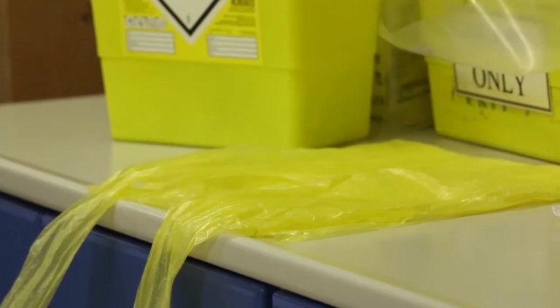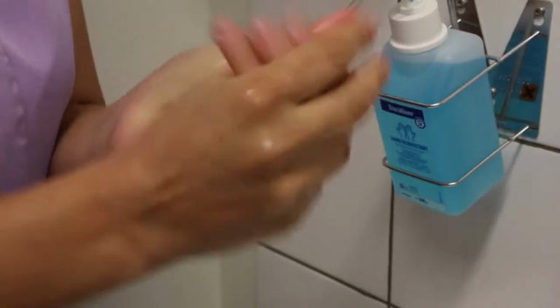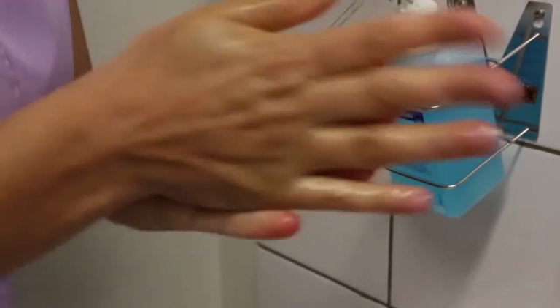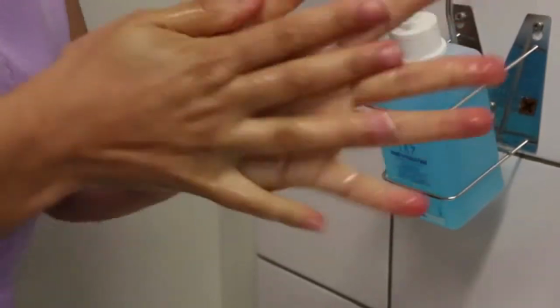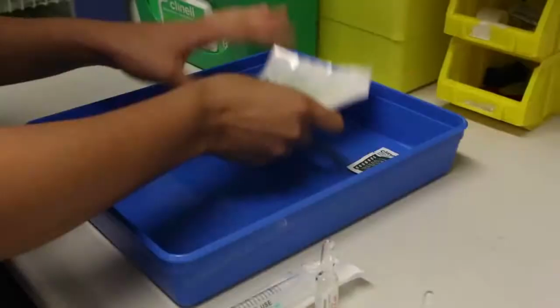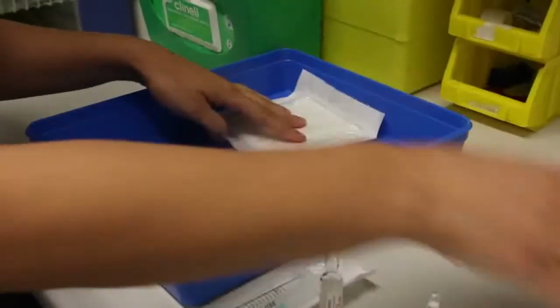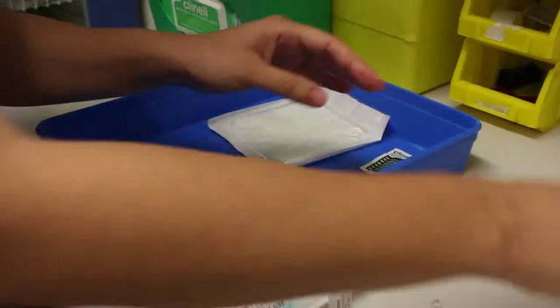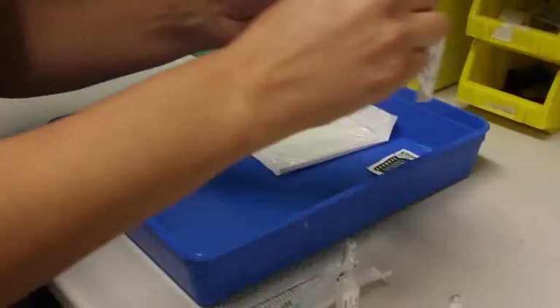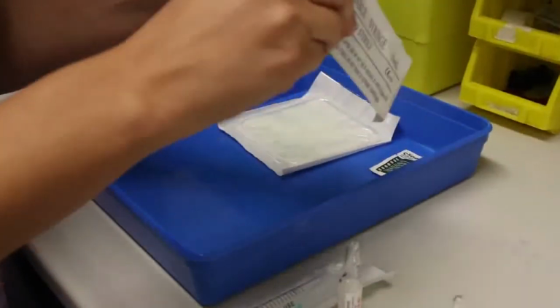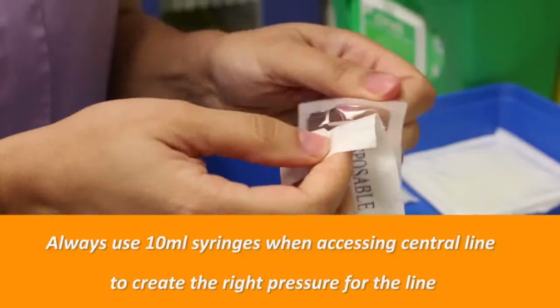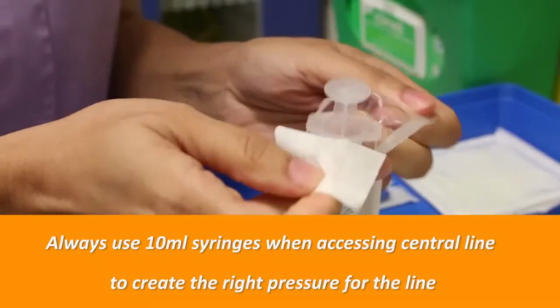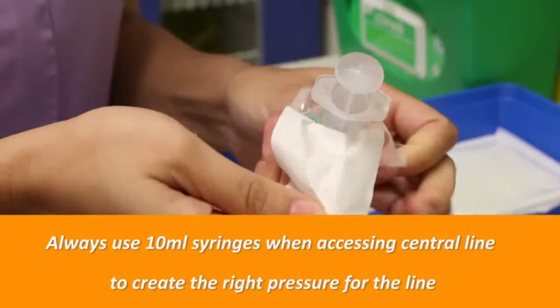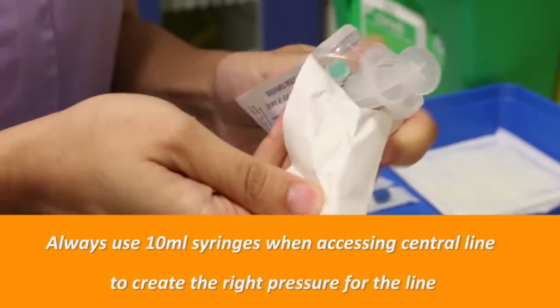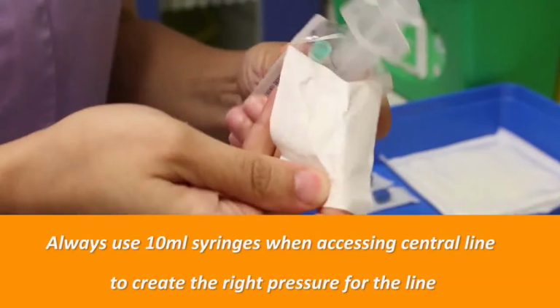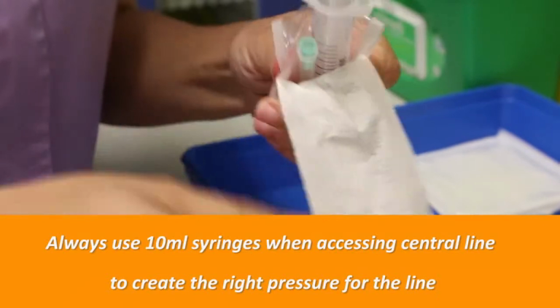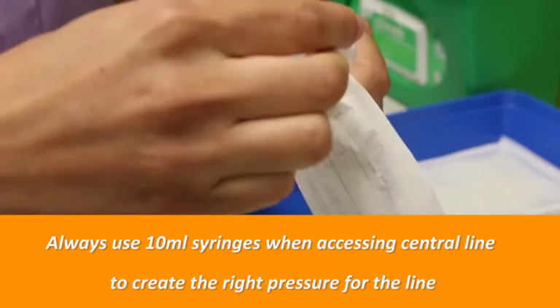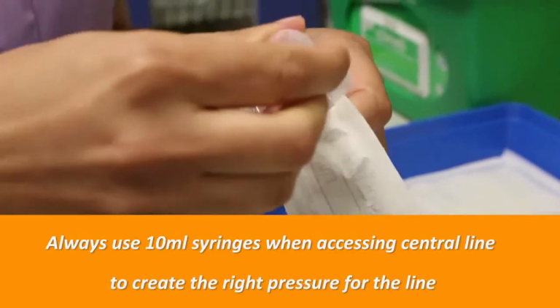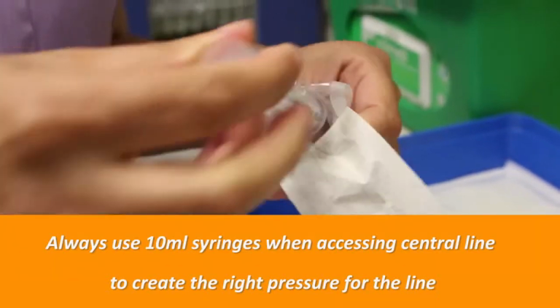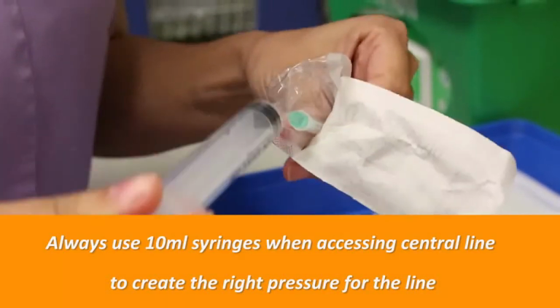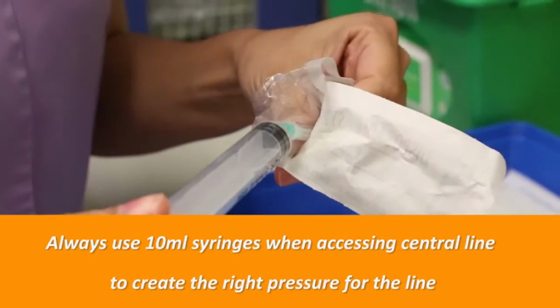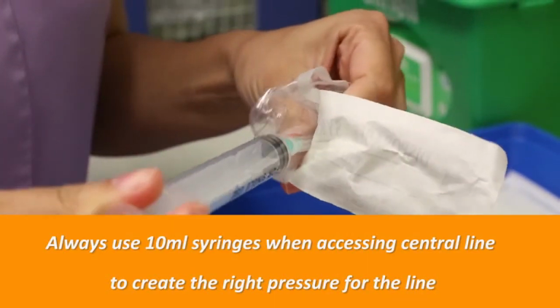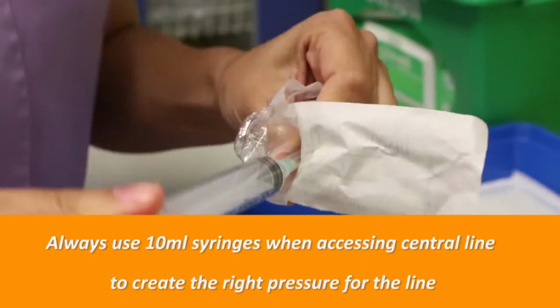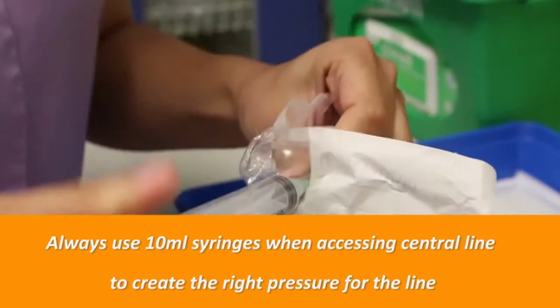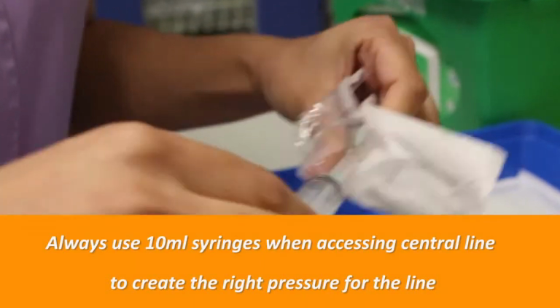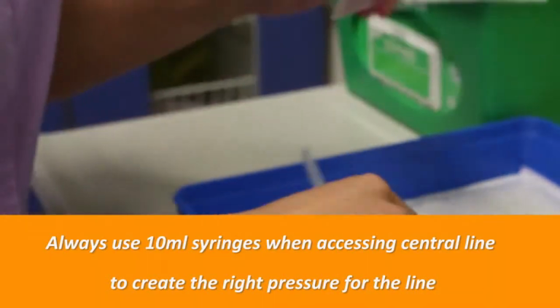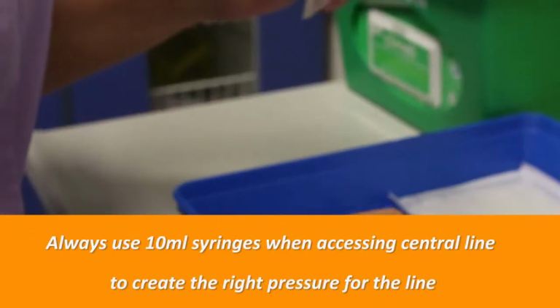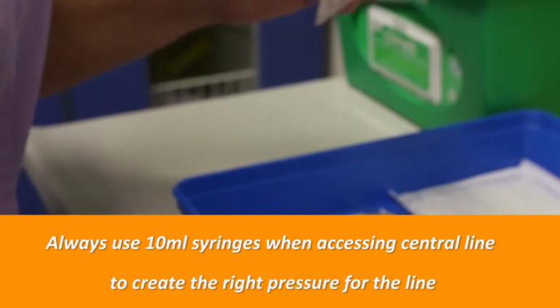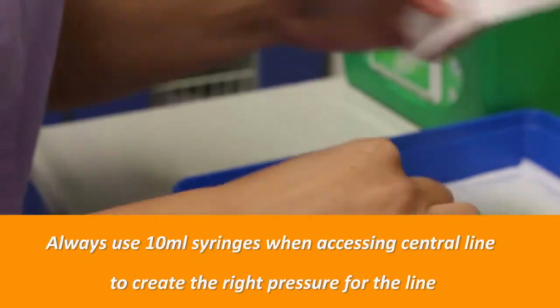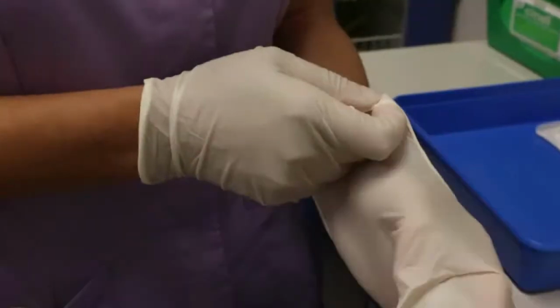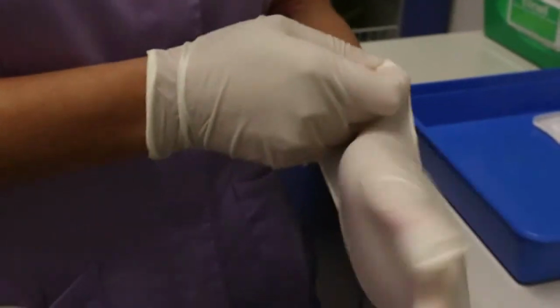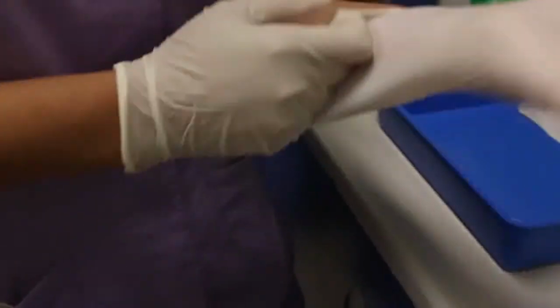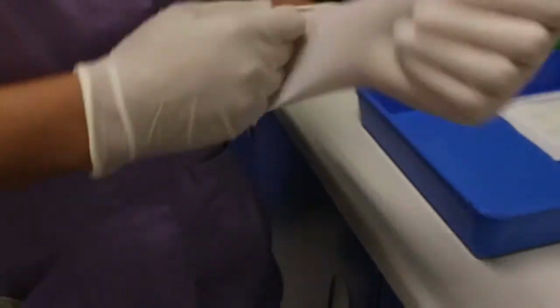You will also need a sharps box and an apron. Clean your hands again and place the equipment in the dry tray. Open one of the 10ml syringes from its packaging and, using an aseptic non-touch technique, carefully attach the needle onto the syringe and place it in the tray. Put on a pair of non-sterile gloves.